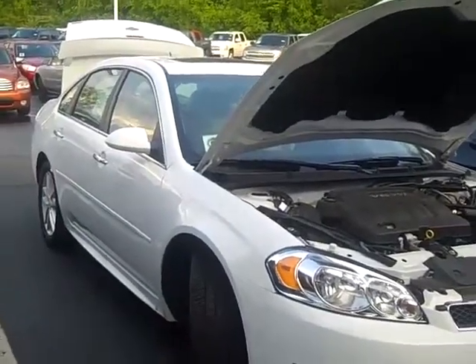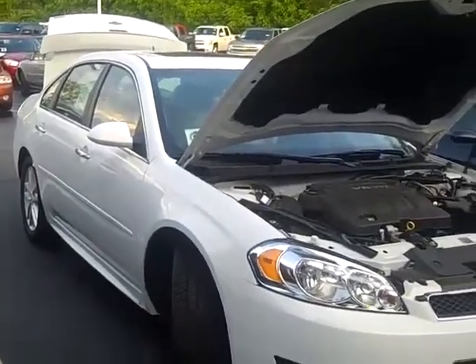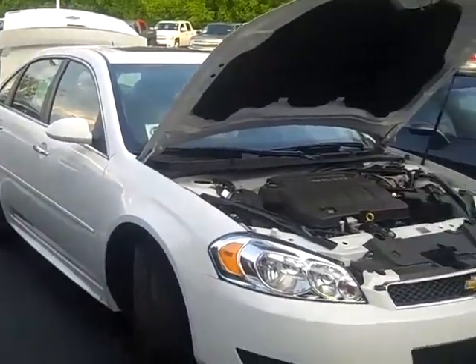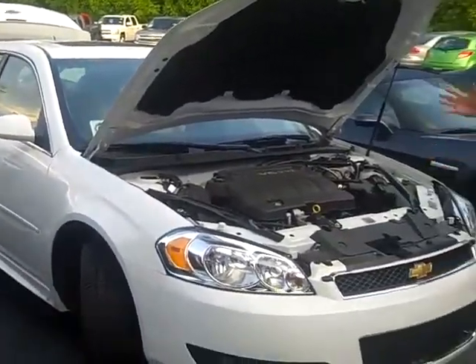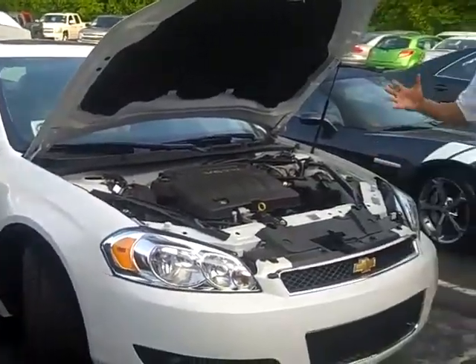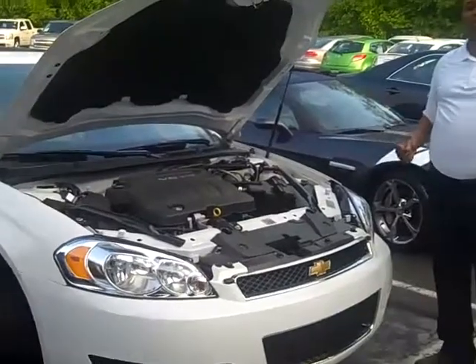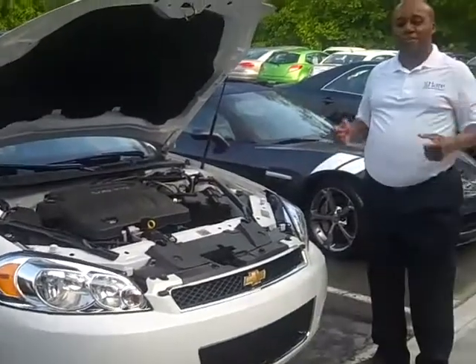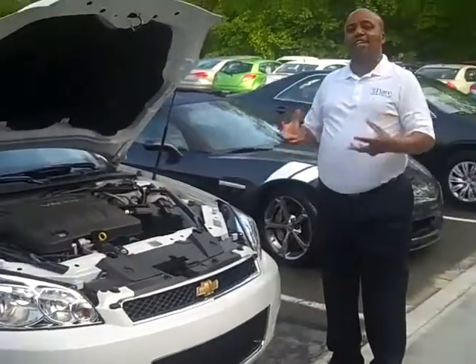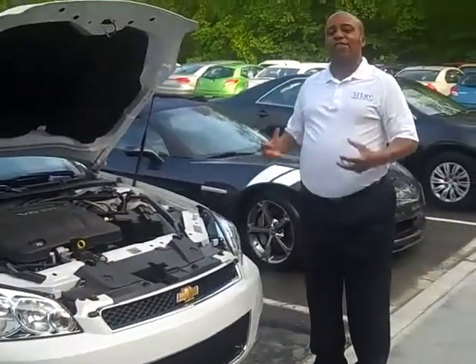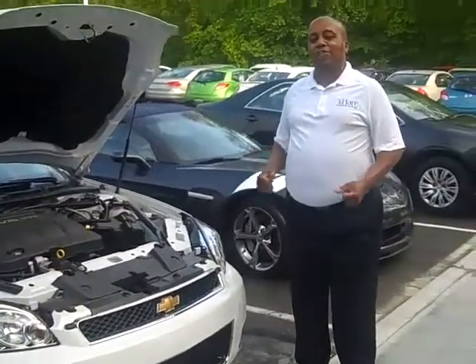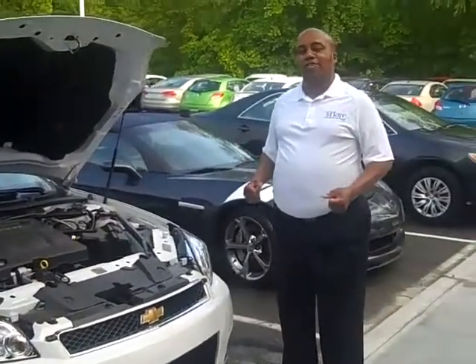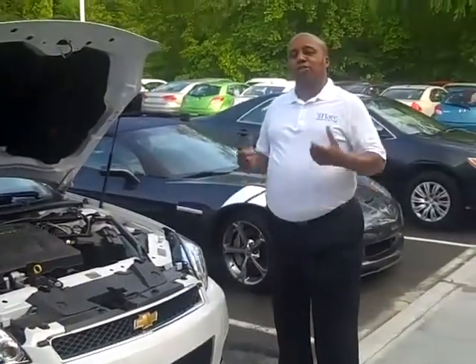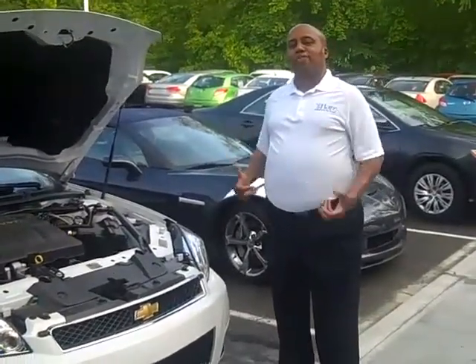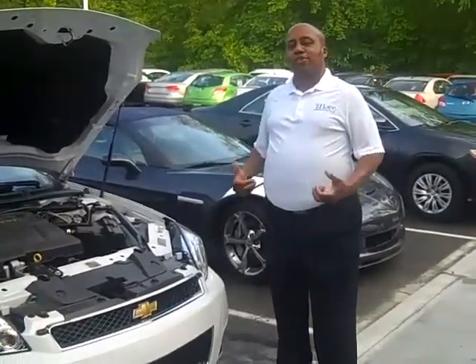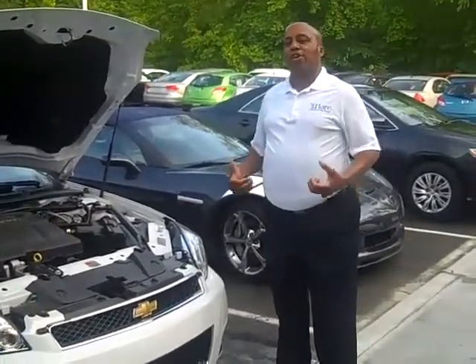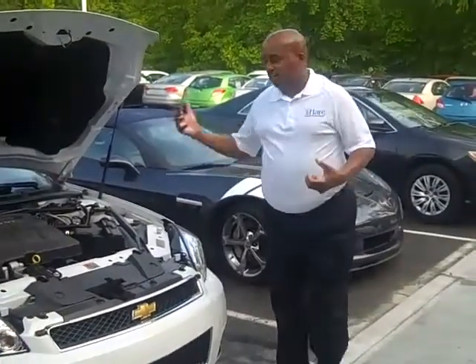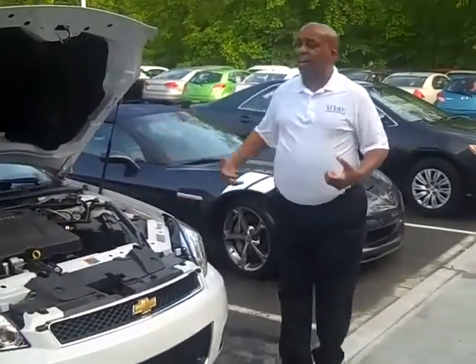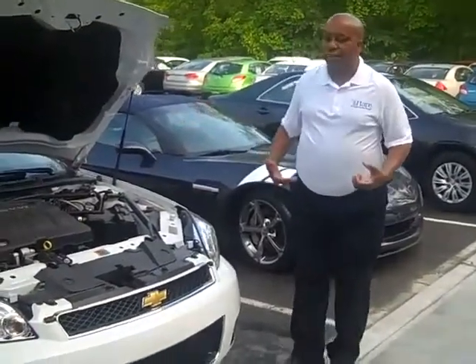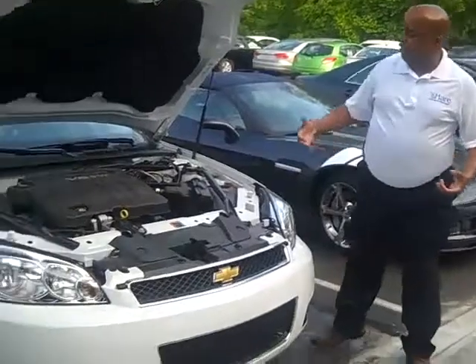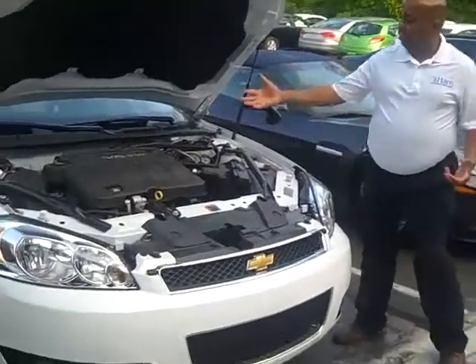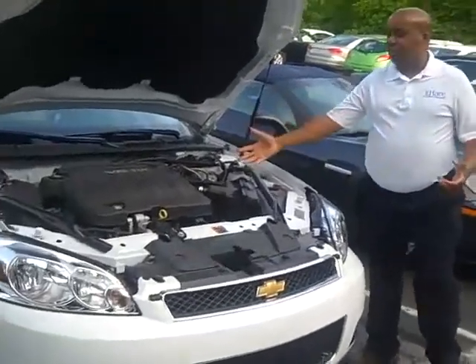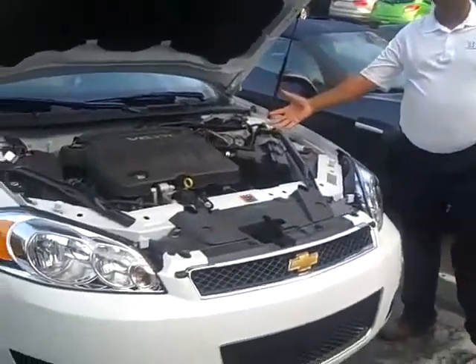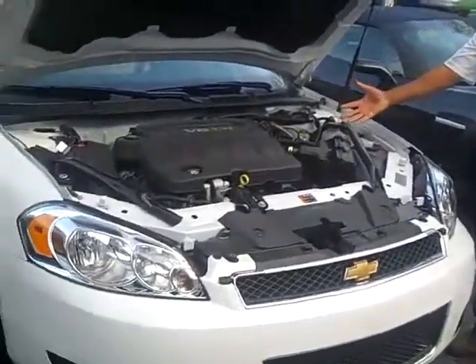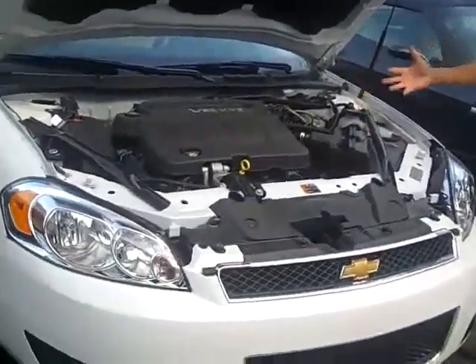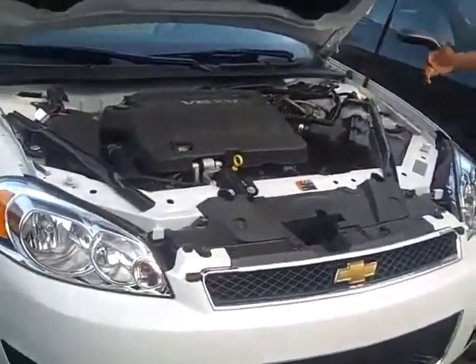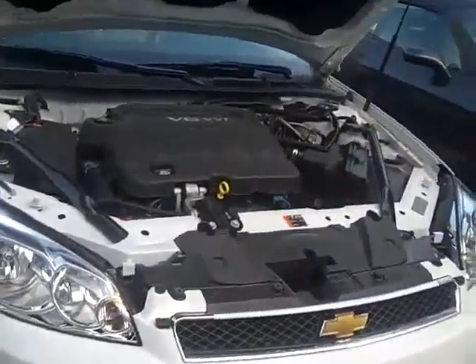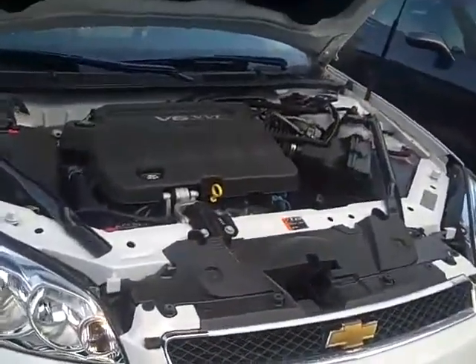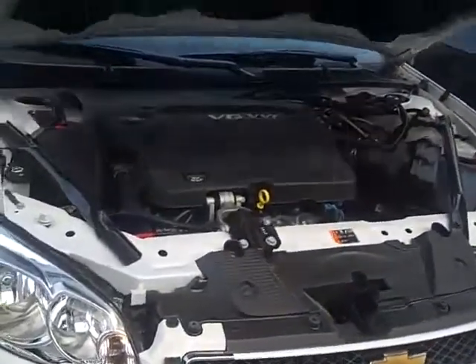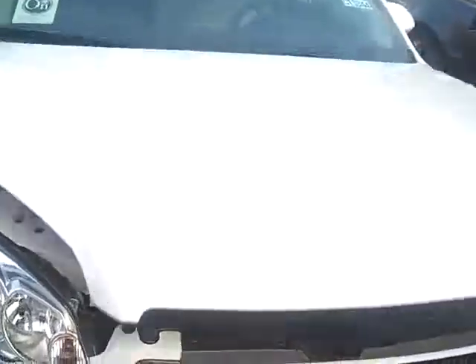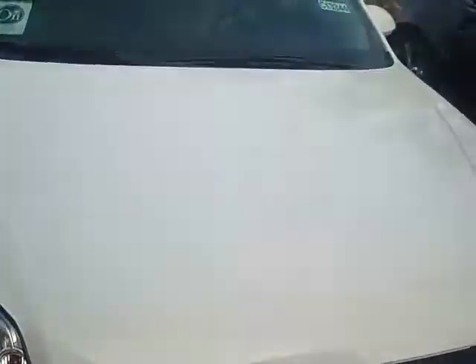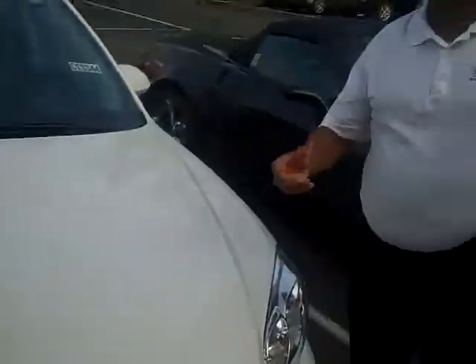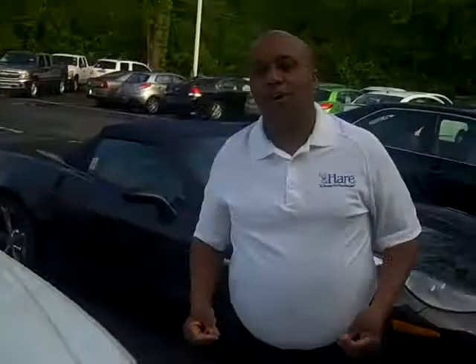This car has been on the market for 55 years. What's so great about this car, this gets good gas mileage. This is the V6 engine, front wheel drive. It gets you about 30 miles to the gallon on the highway.